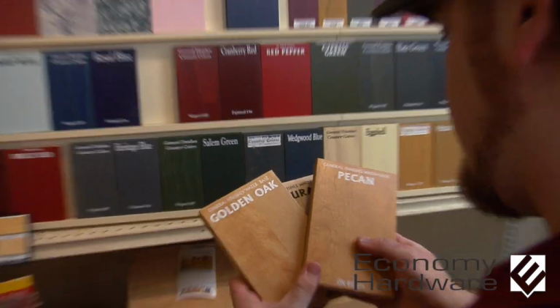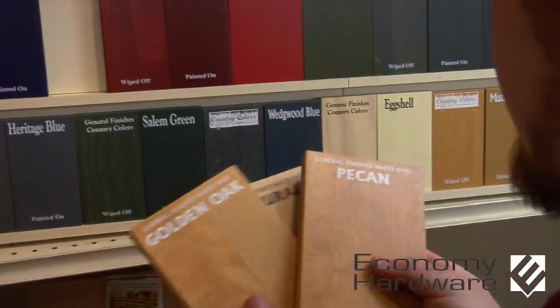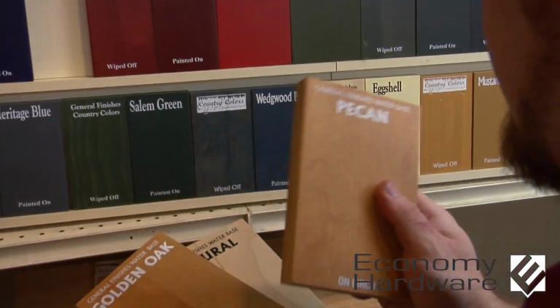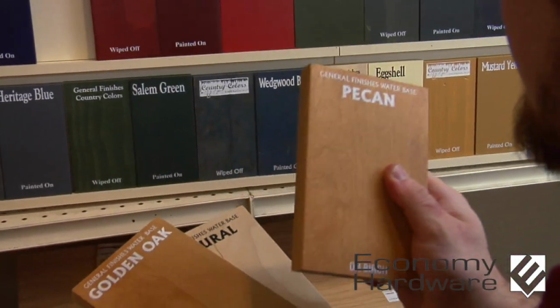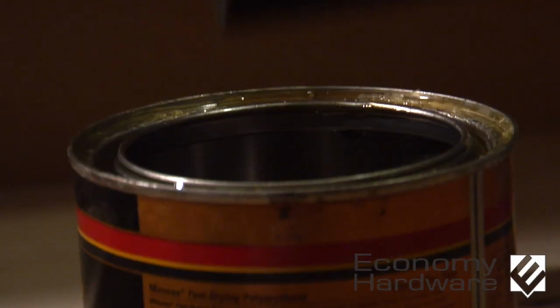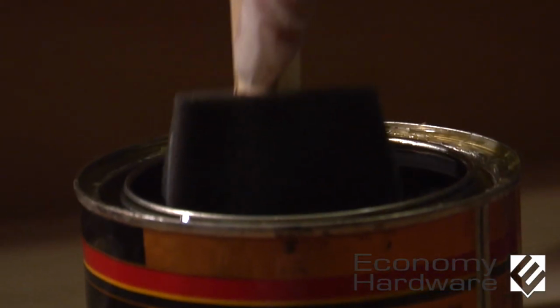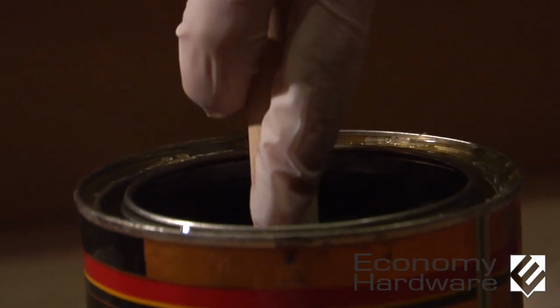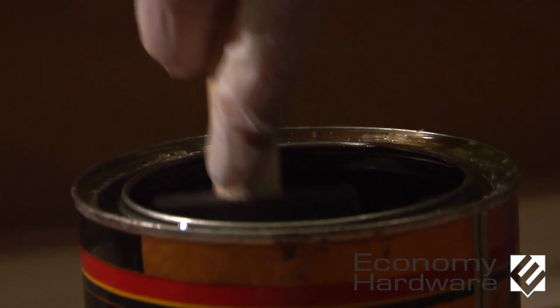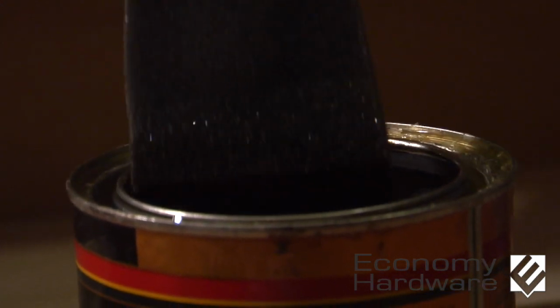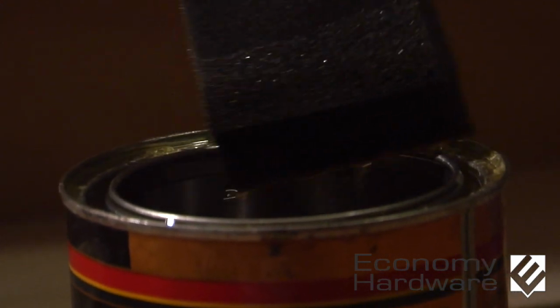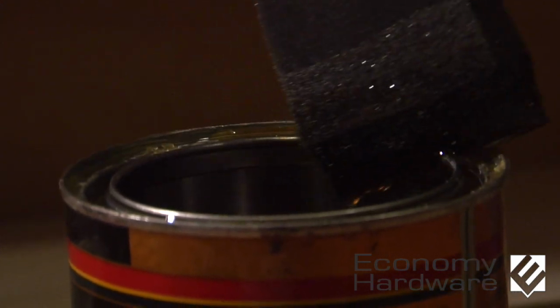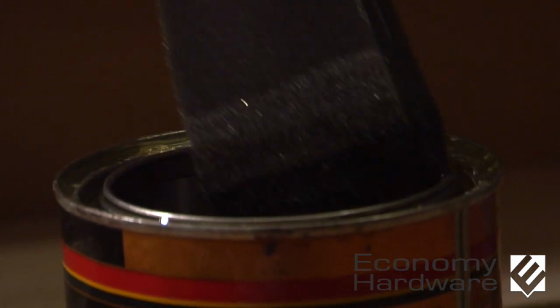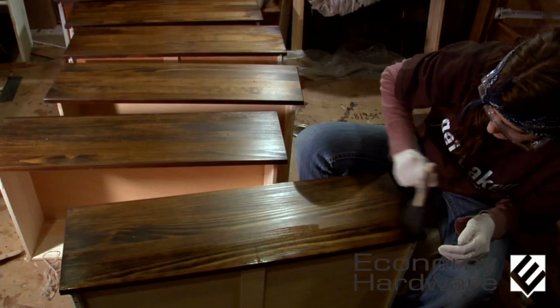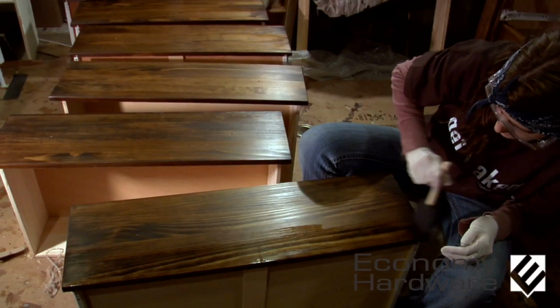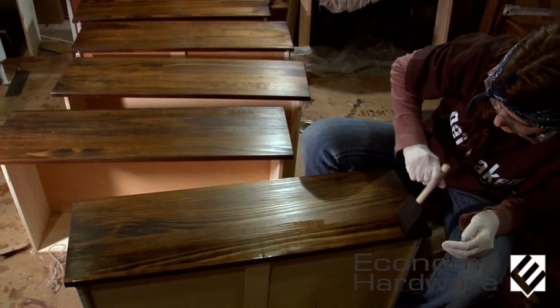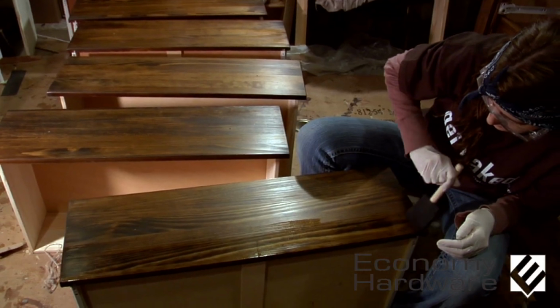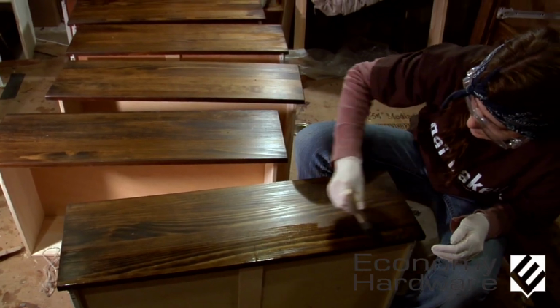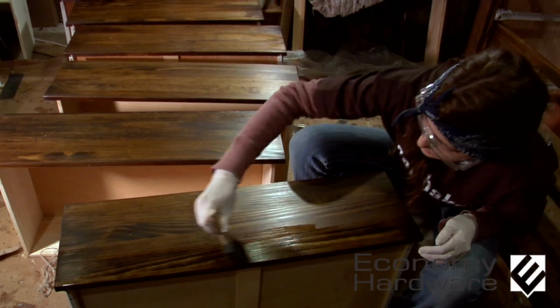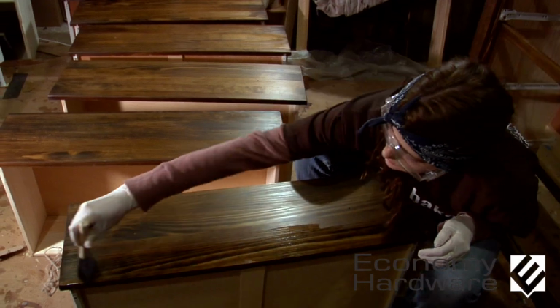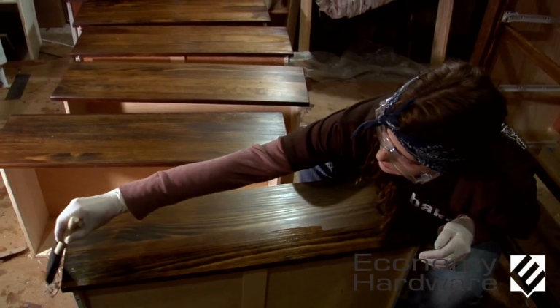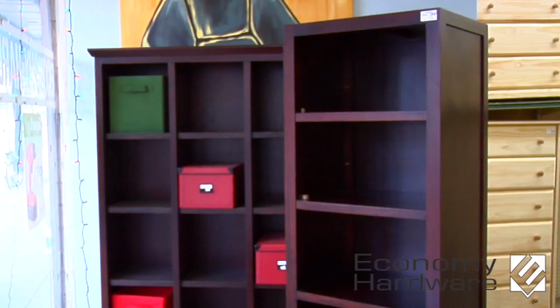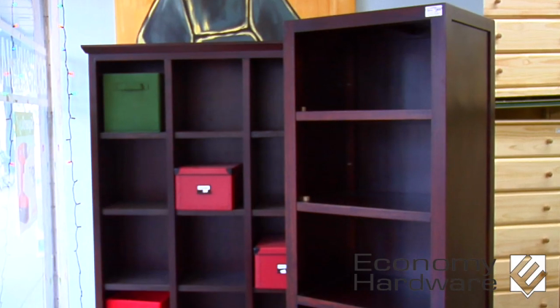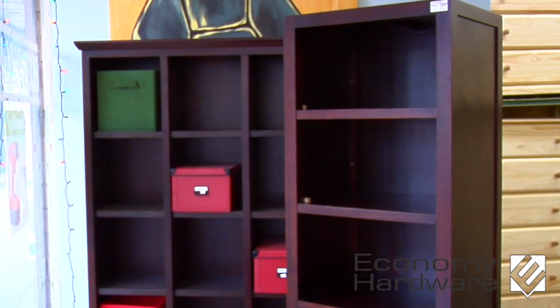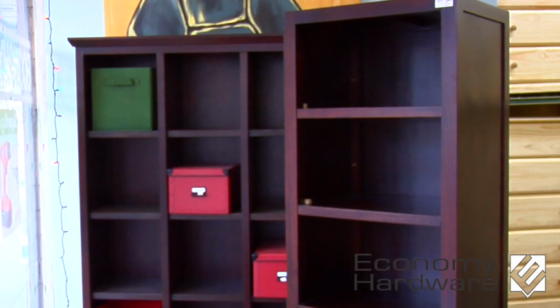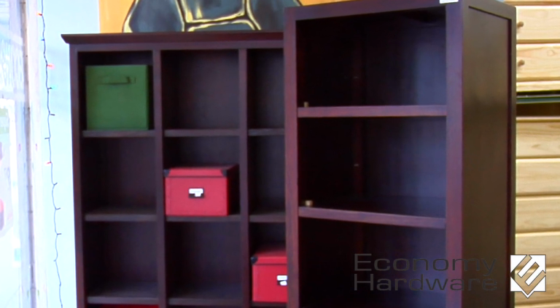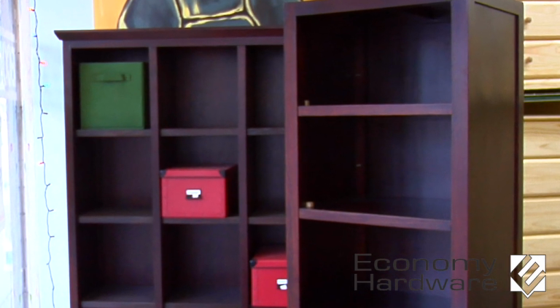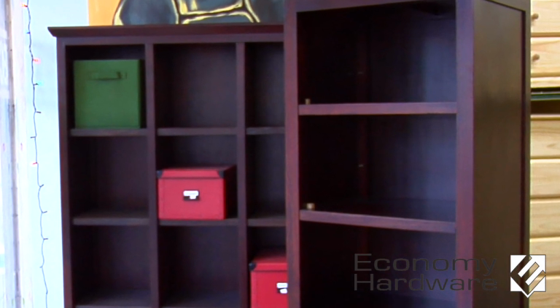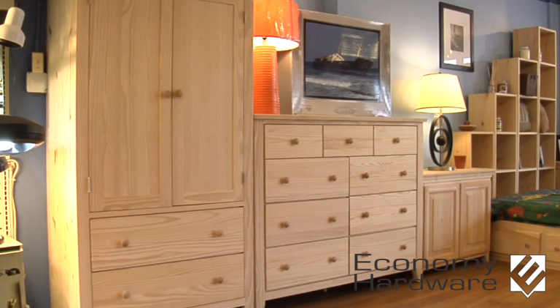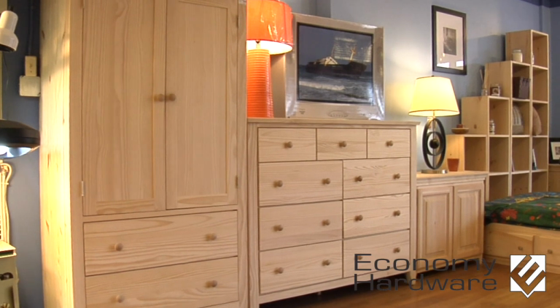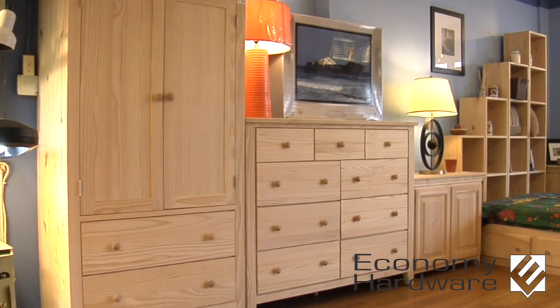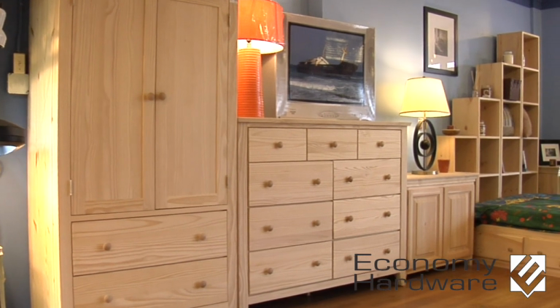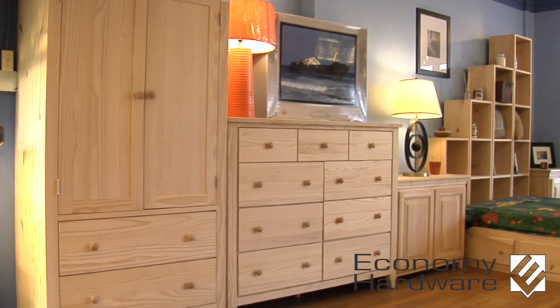Once you pick the color, we will stain it for you in-house, and pickup or delivery is available. So, why would you finish your furniture? It increases the durability and visual aesthetic of your piece. Wood furniture is an investment, and it's something you'll want to take care of.